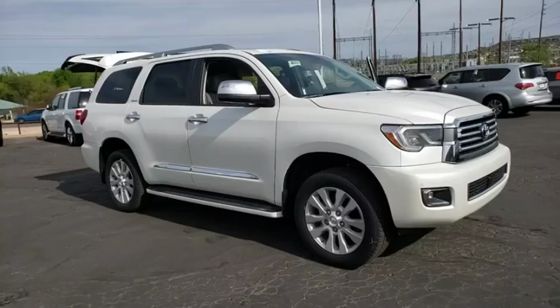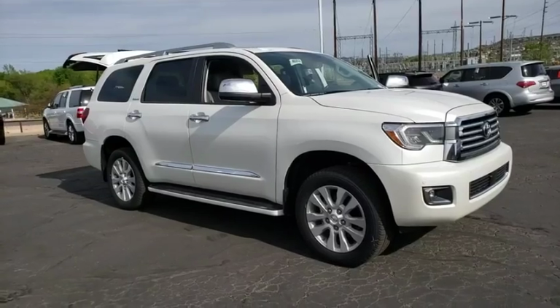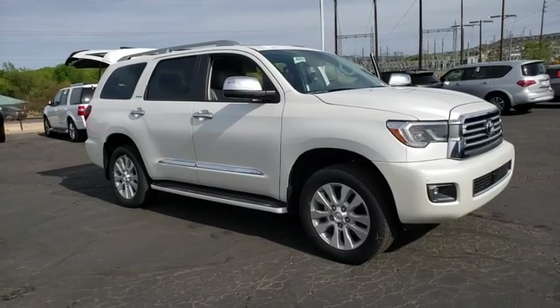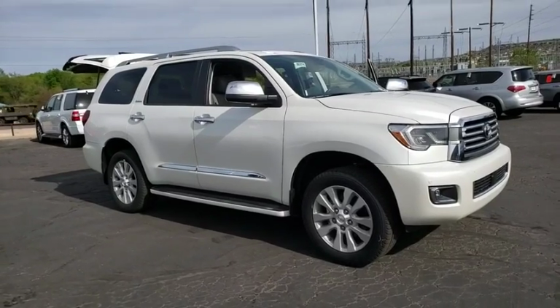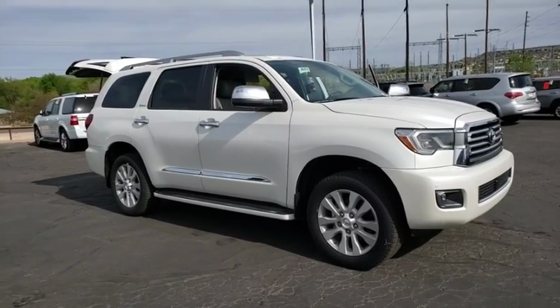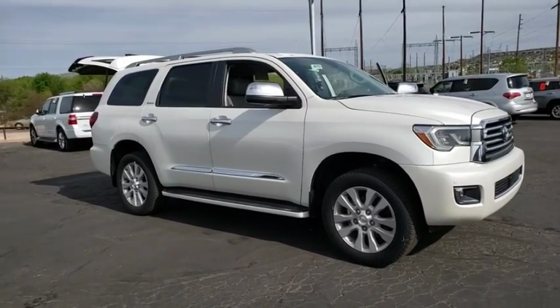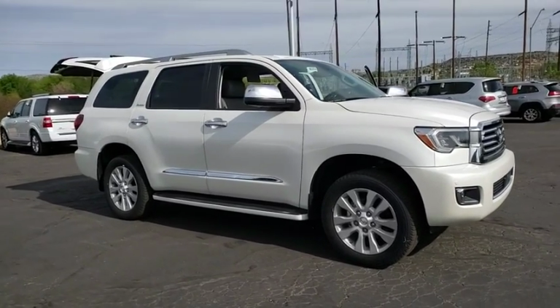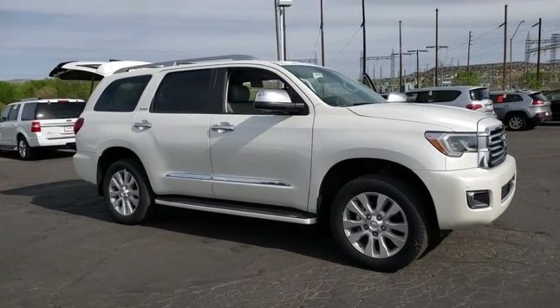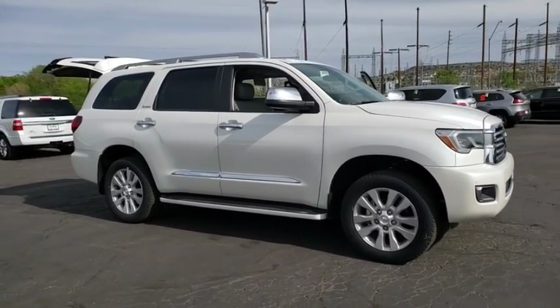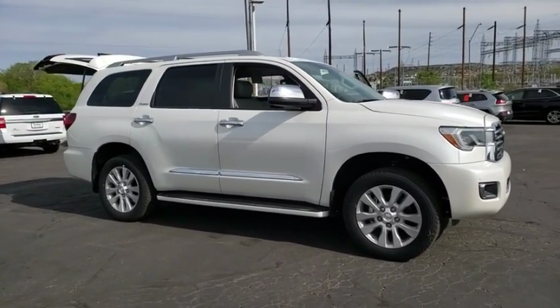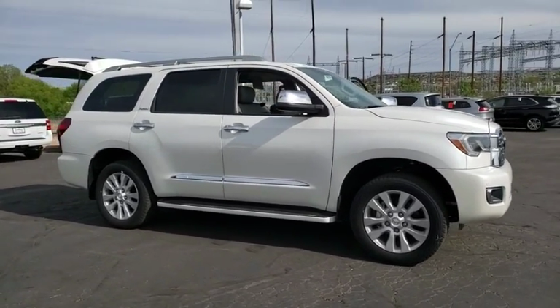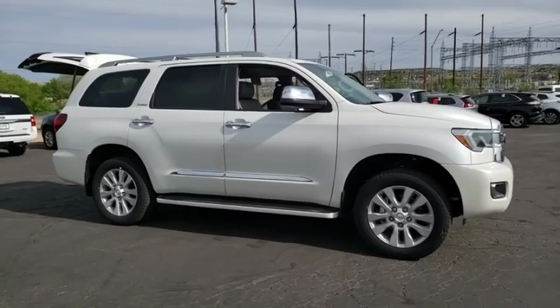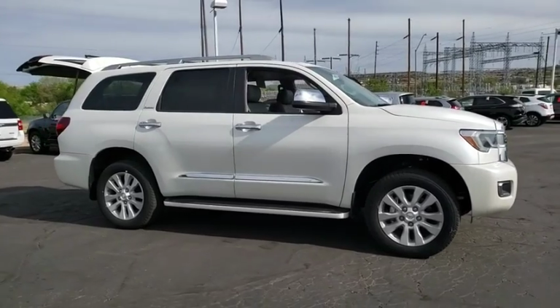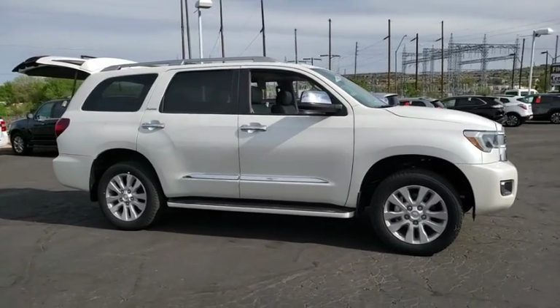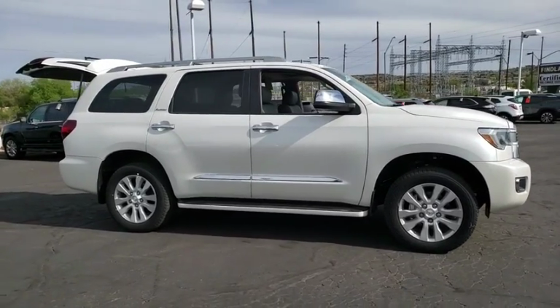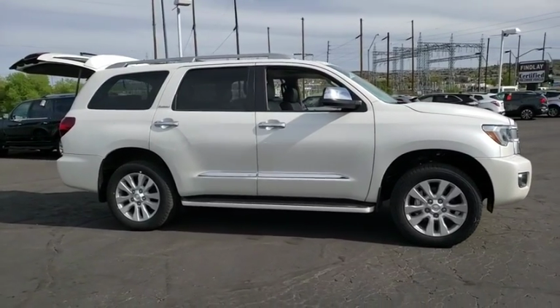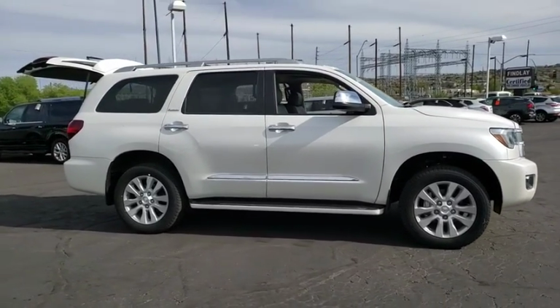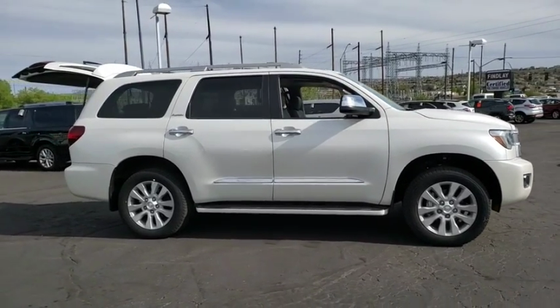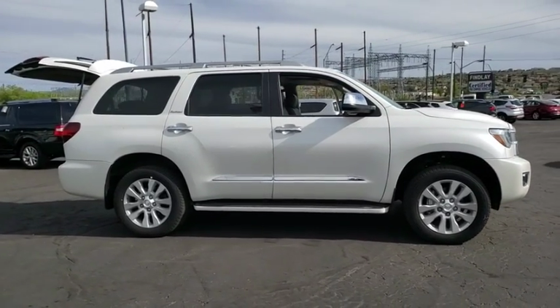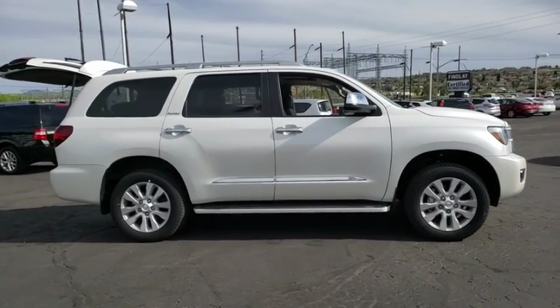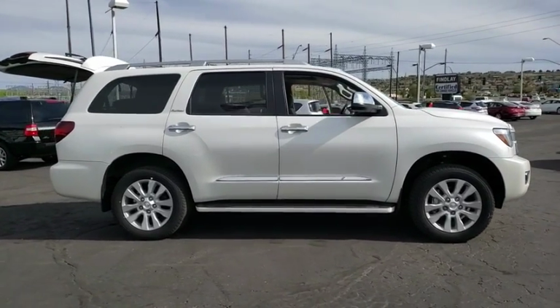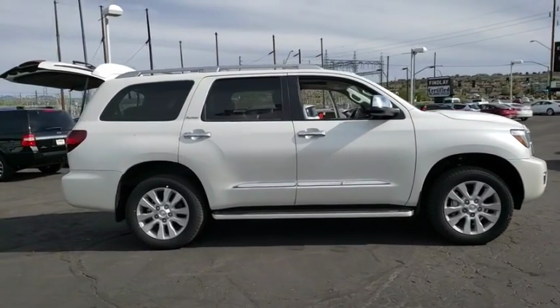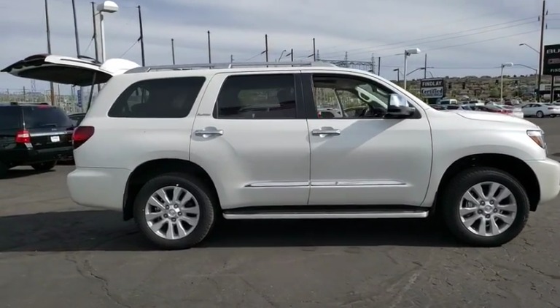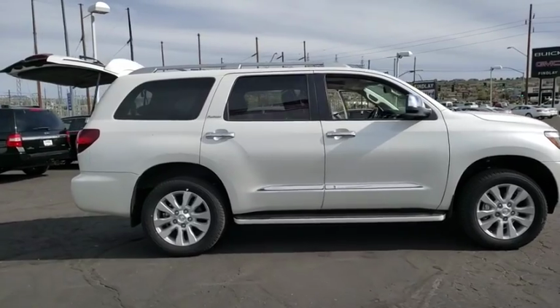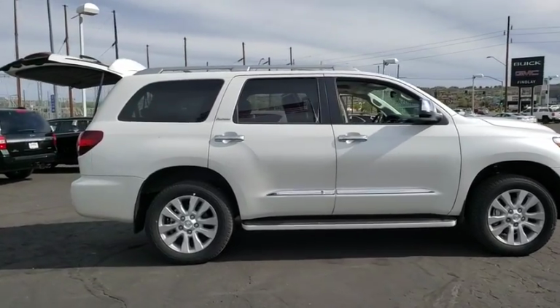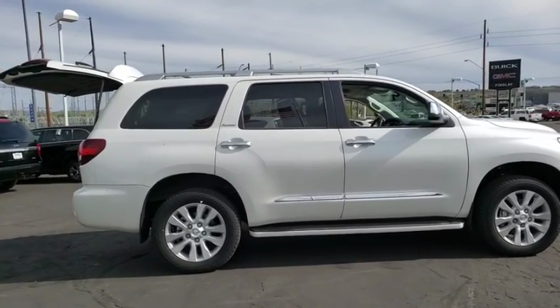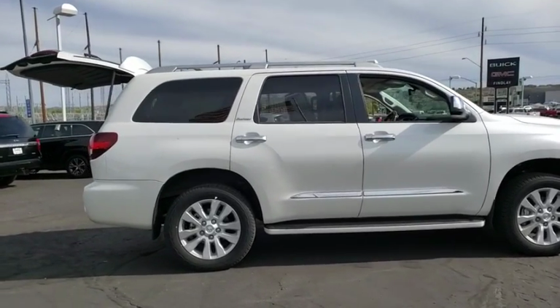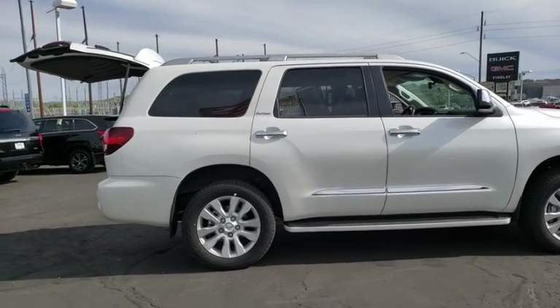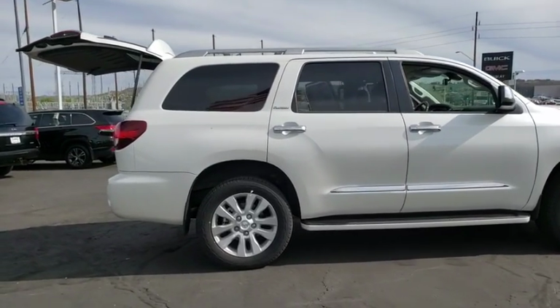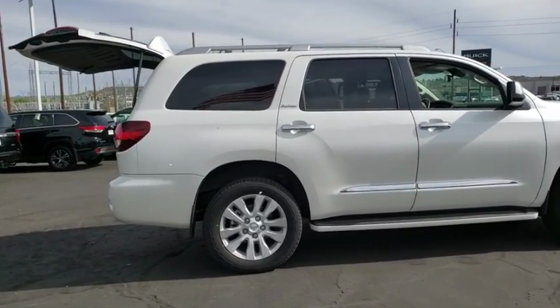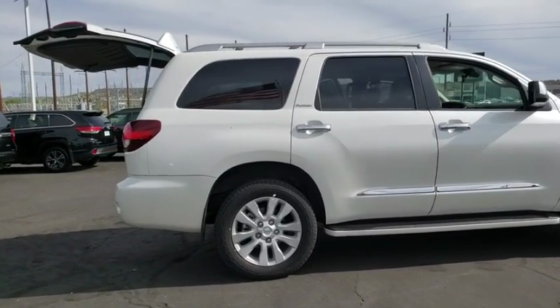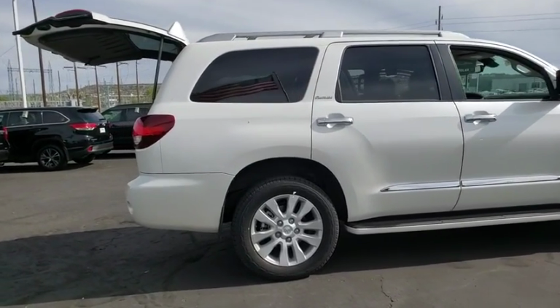2018 Toyota Sequoia. The Sequoia is perfect for any adventure, offering spacious comfort and style for up to eight passengers. With the Sequoia, peace of mind comes standard with eight airbags, including an all-row side curtain airbag.